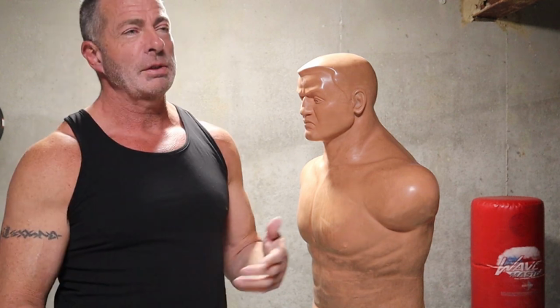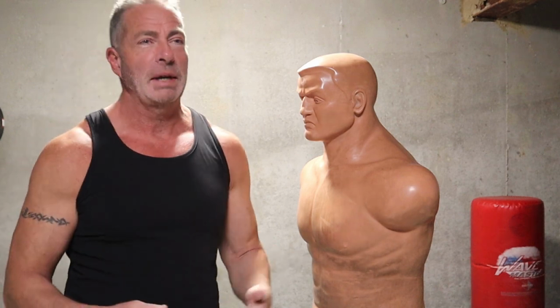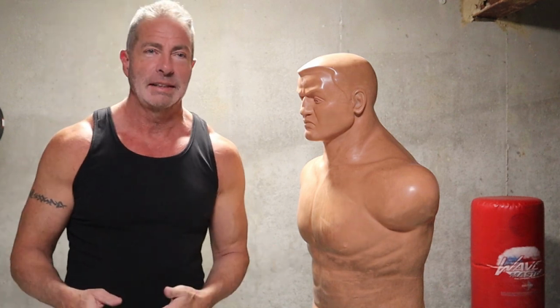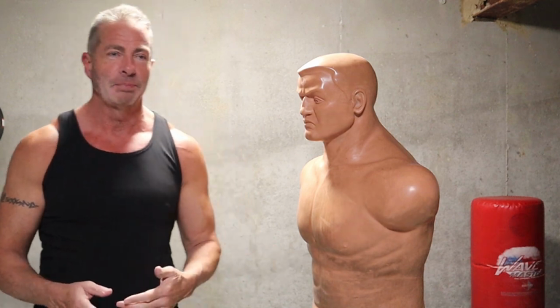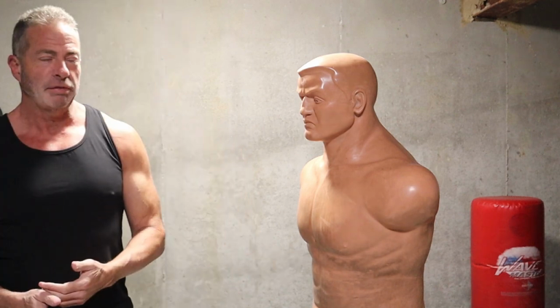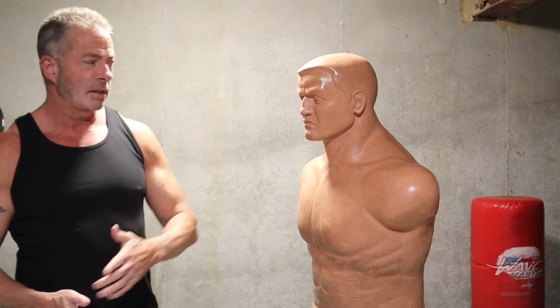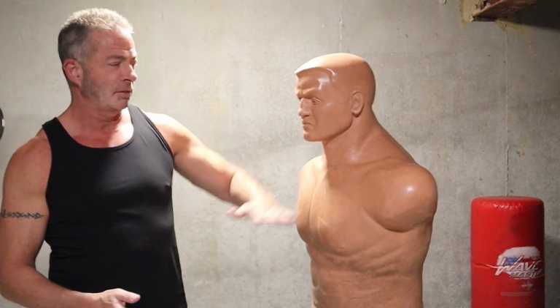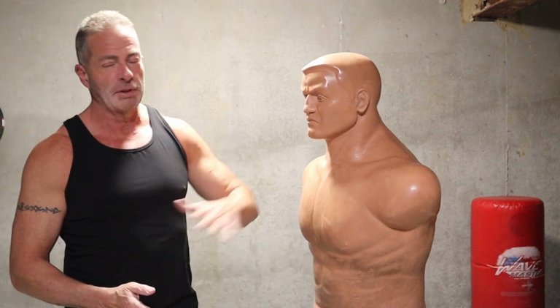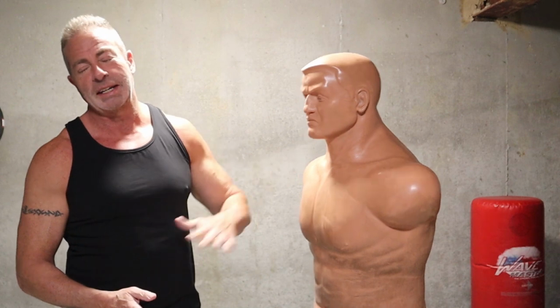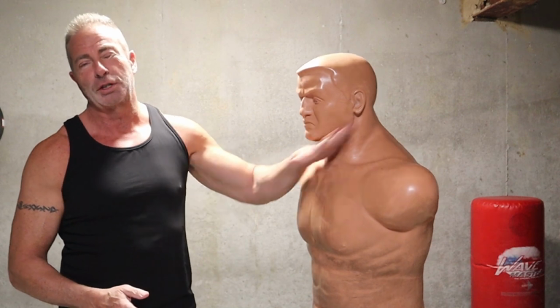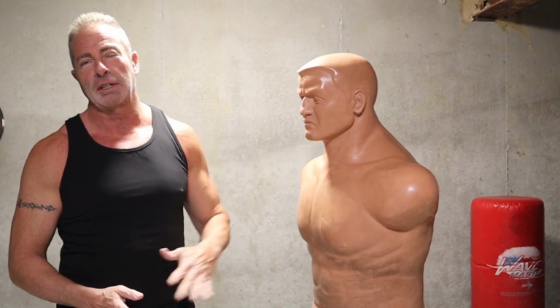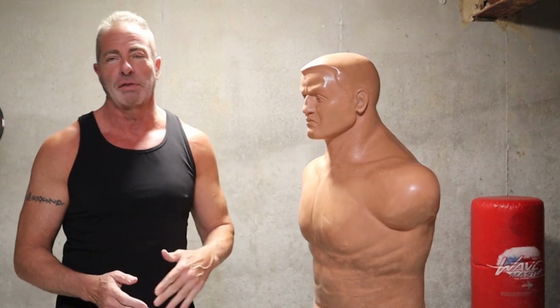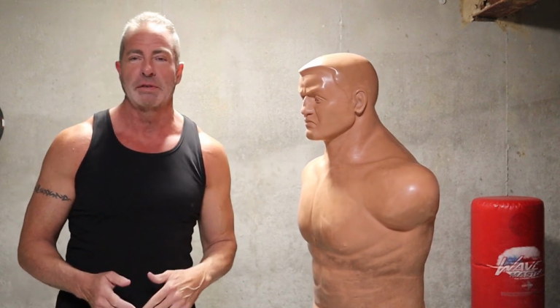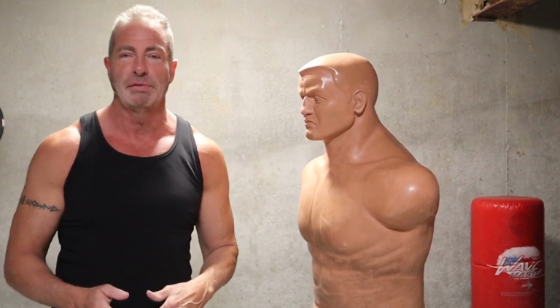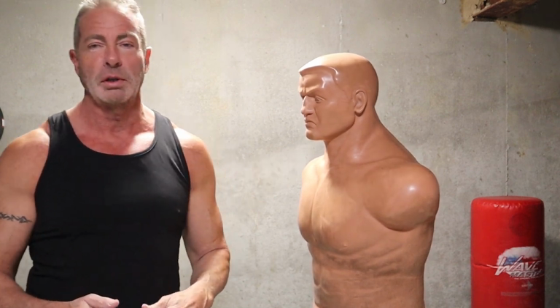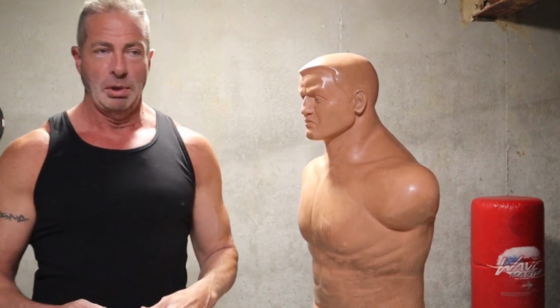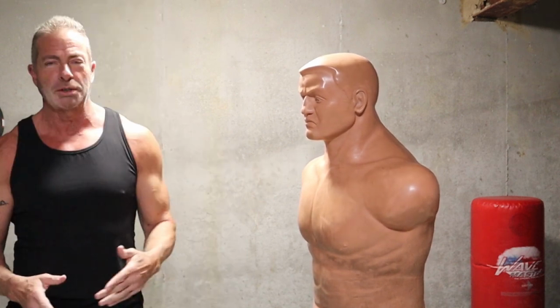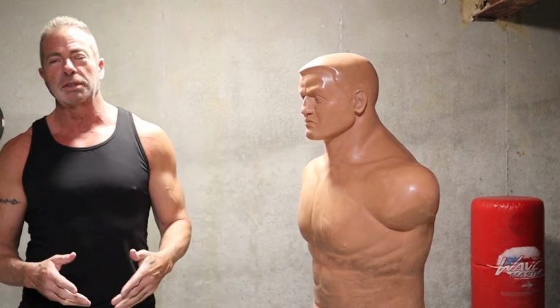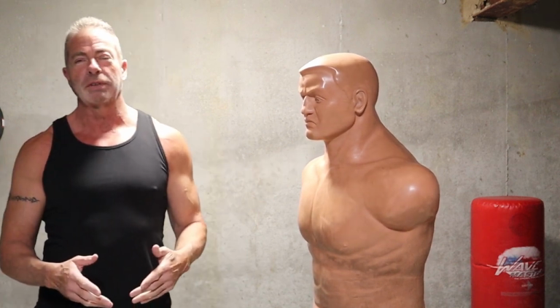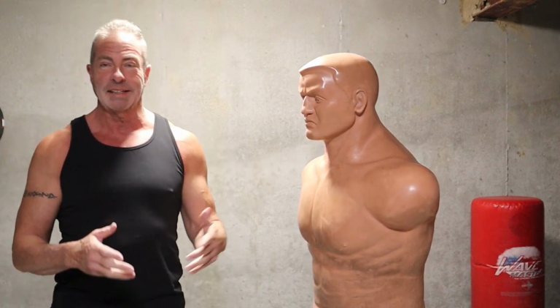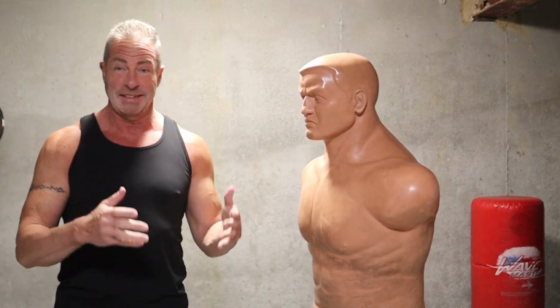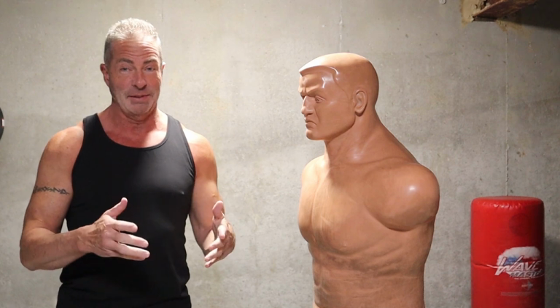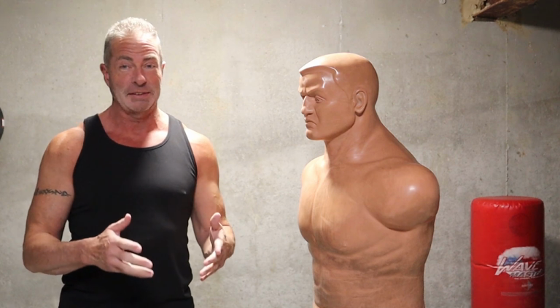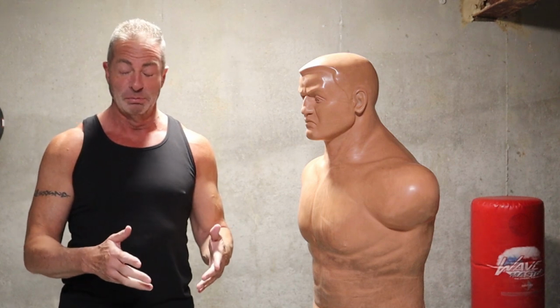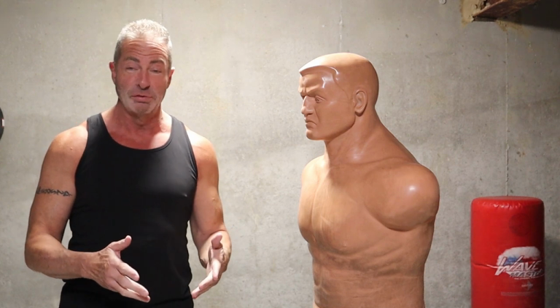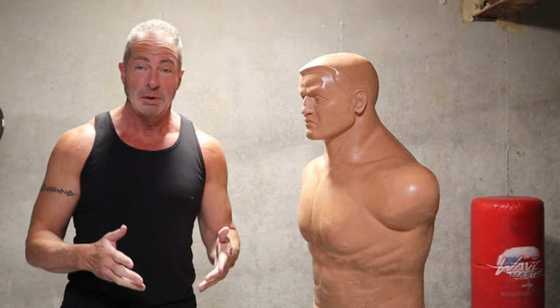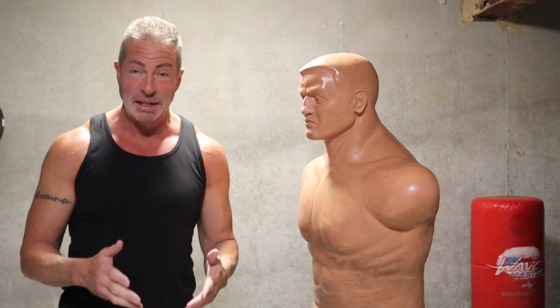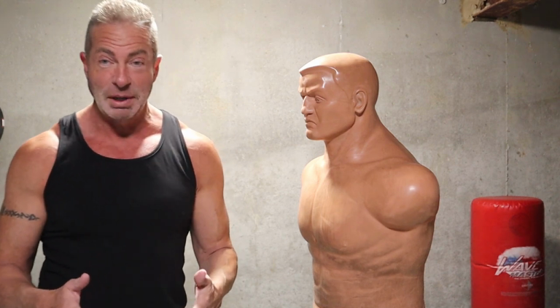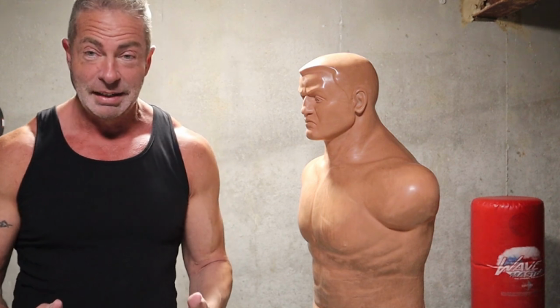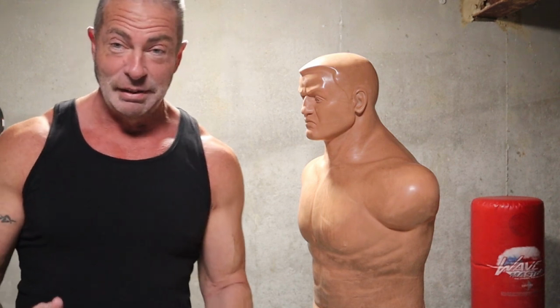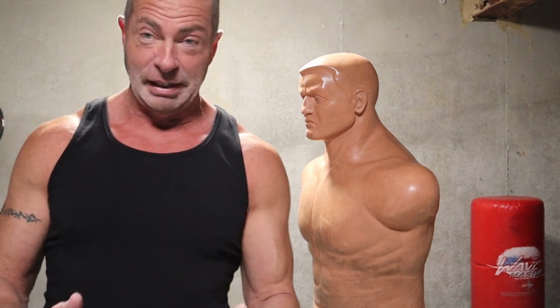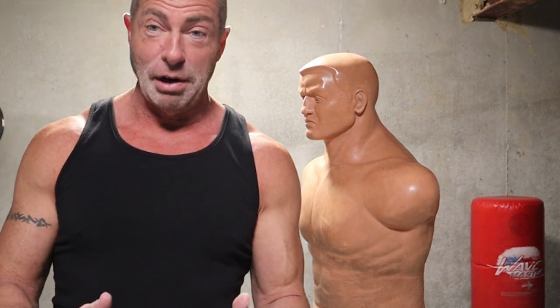We're going to talk about the knife hand or the ridge hand and how to use it. I know I've gone over this before, but it's always good to go over again because it's such an effective move when you hit somebody in the throat.